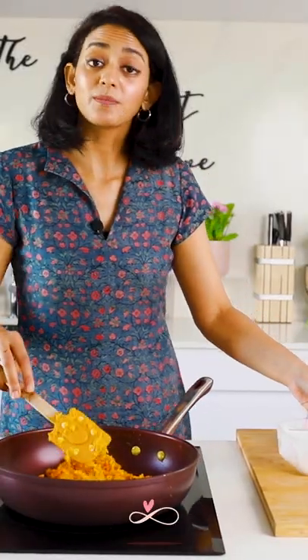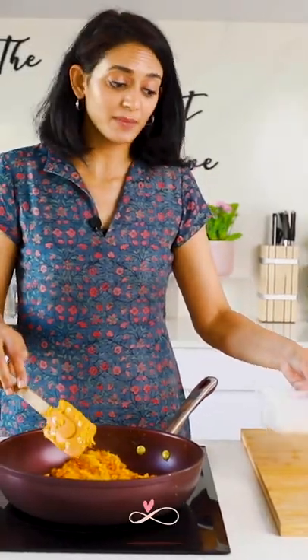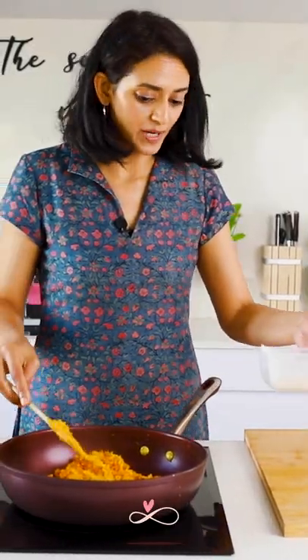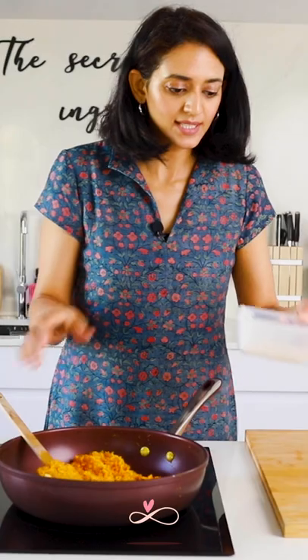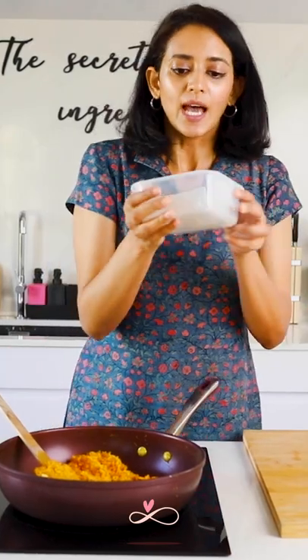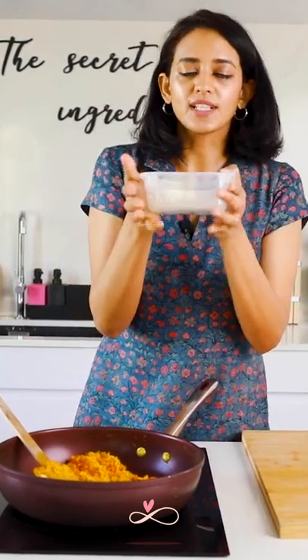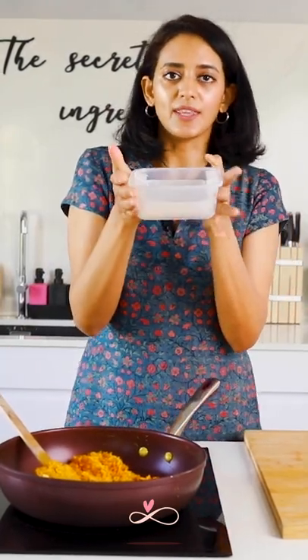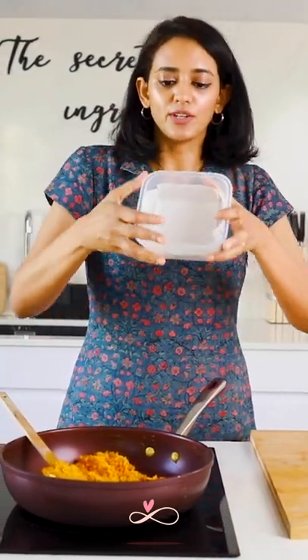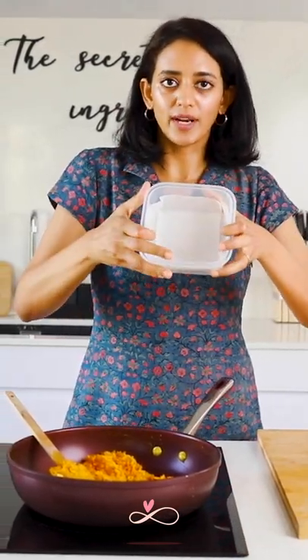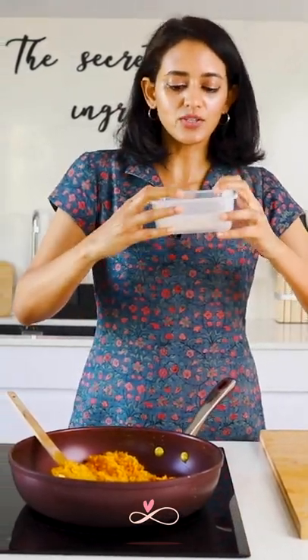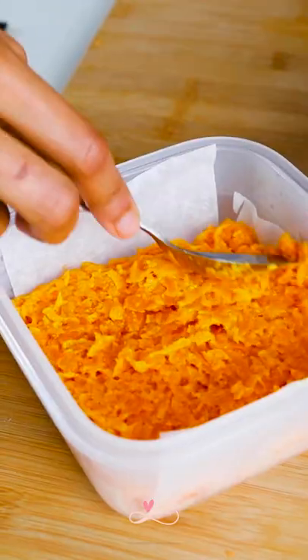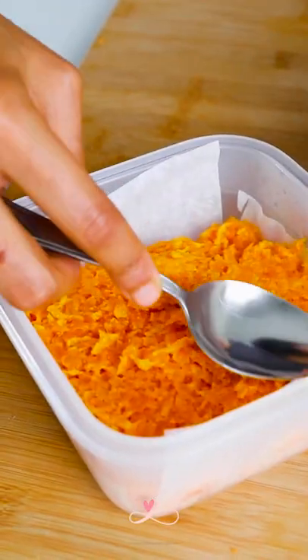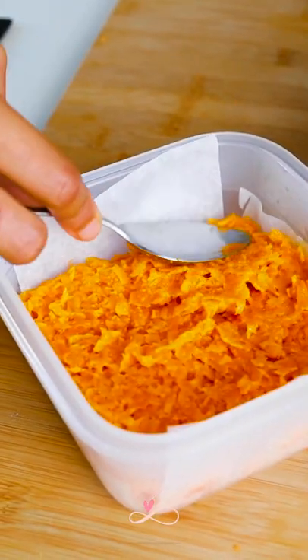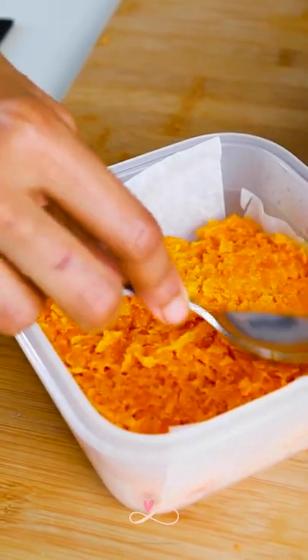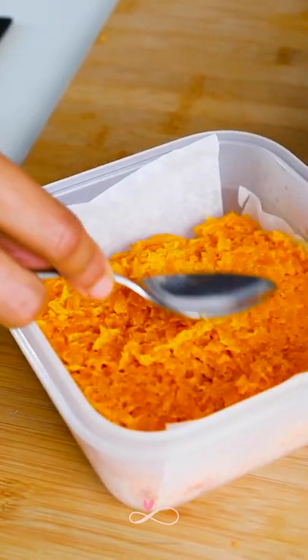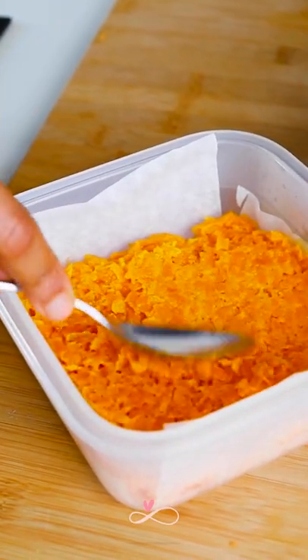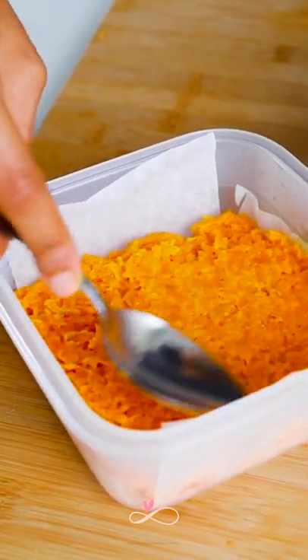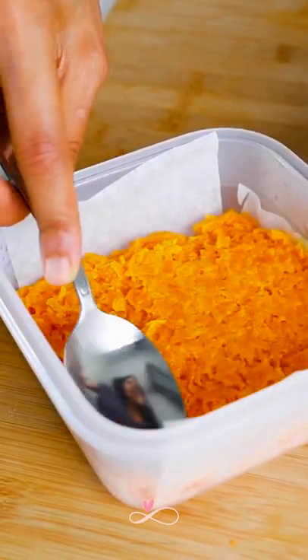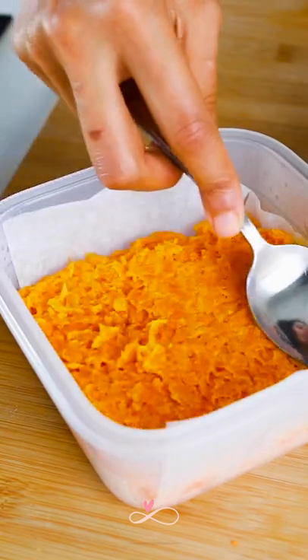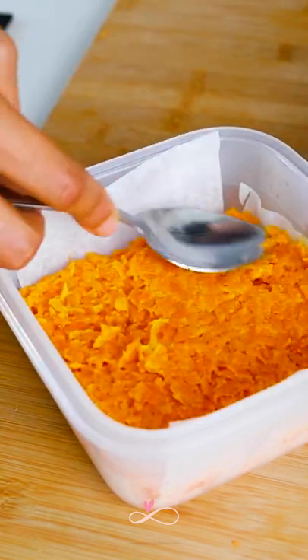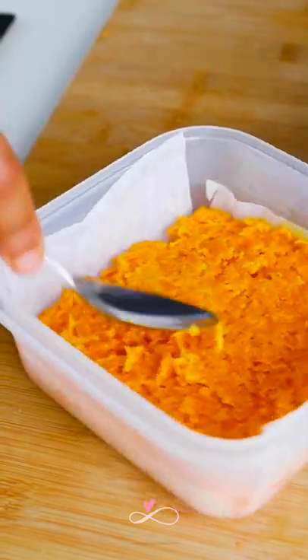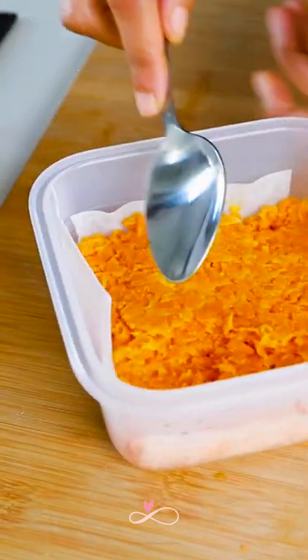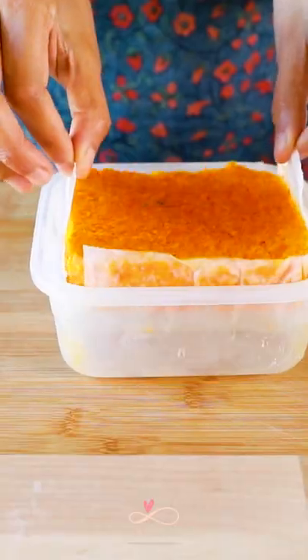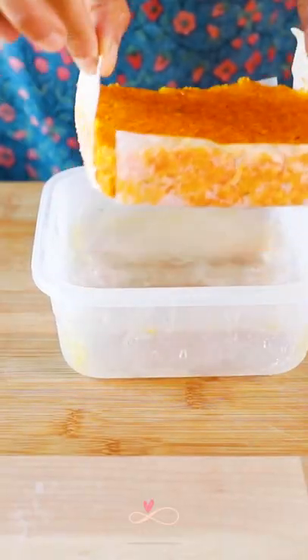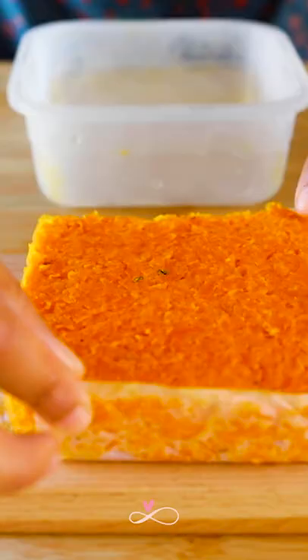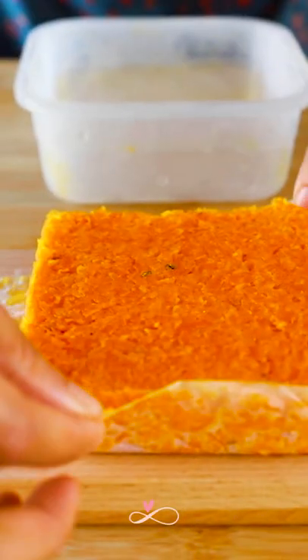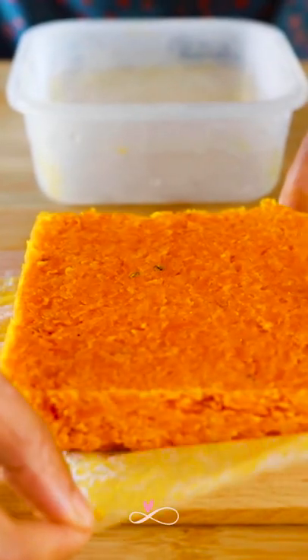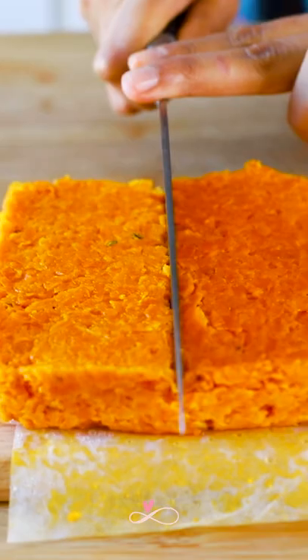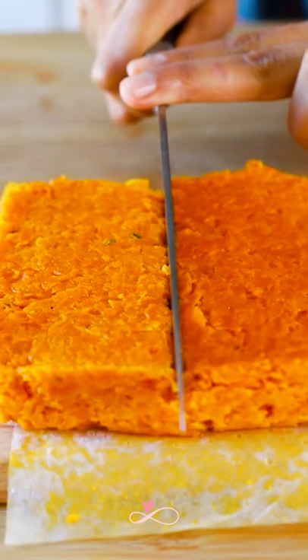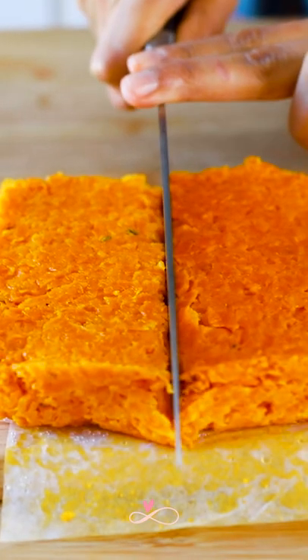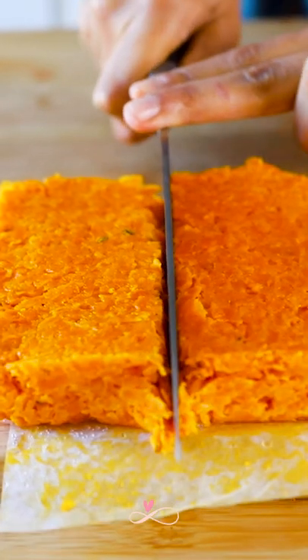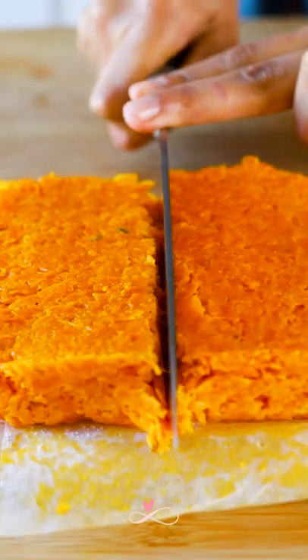To make them into bars, set them in a square dish. Flatten the tops and then place it in the fridge until it hardens a little bit. Make sure you line it with some baking paper so it comes out easily.